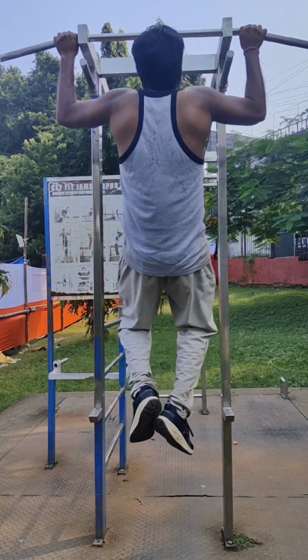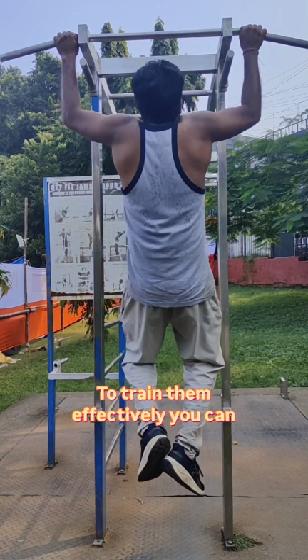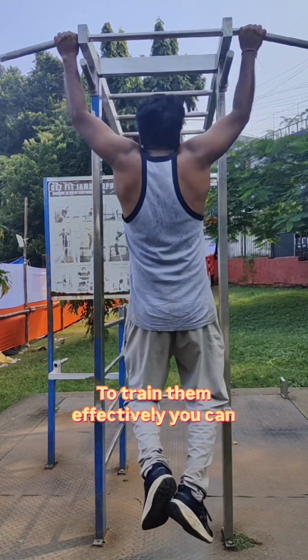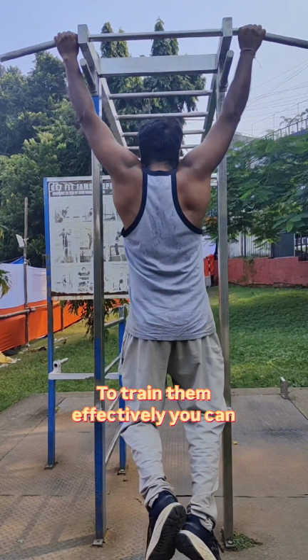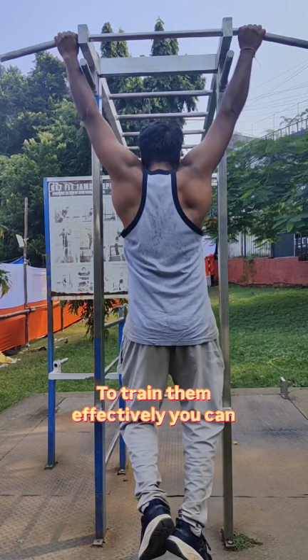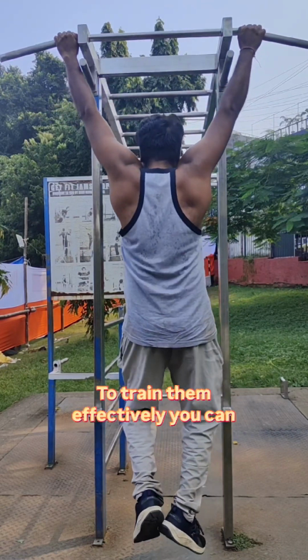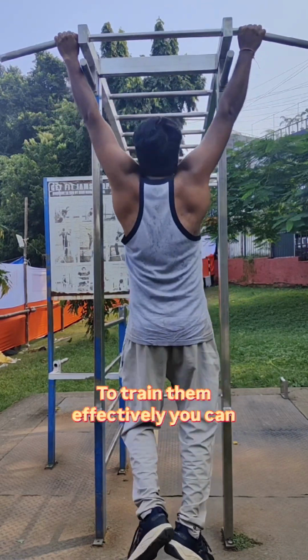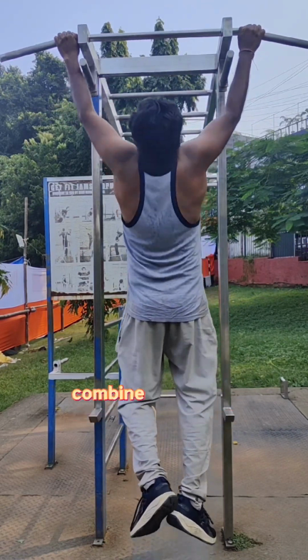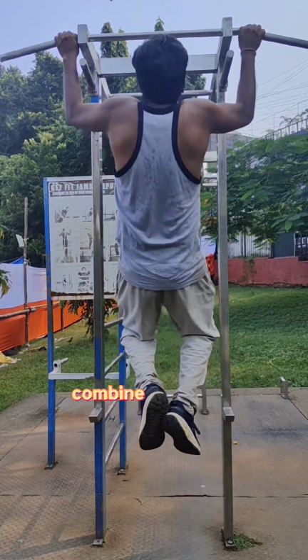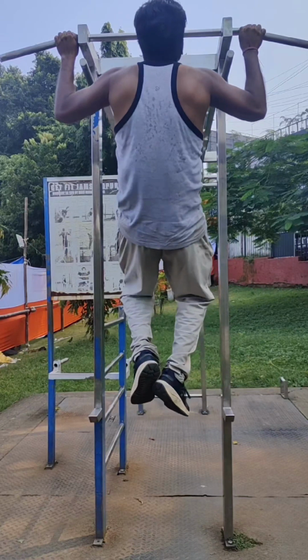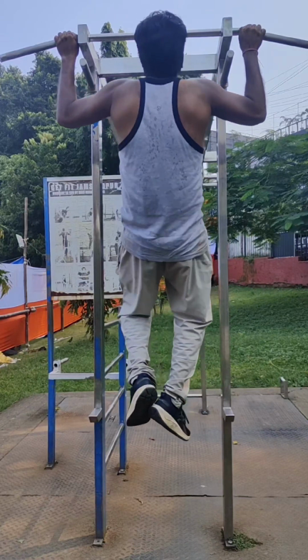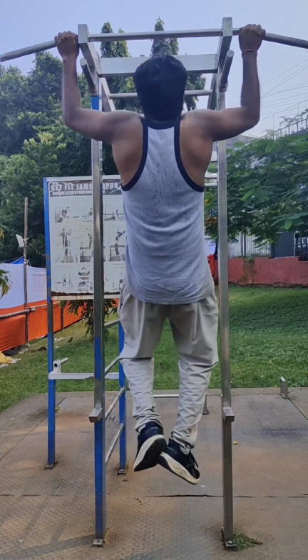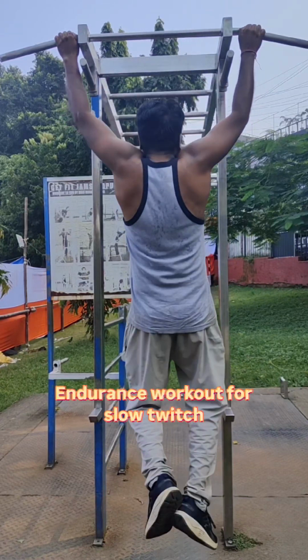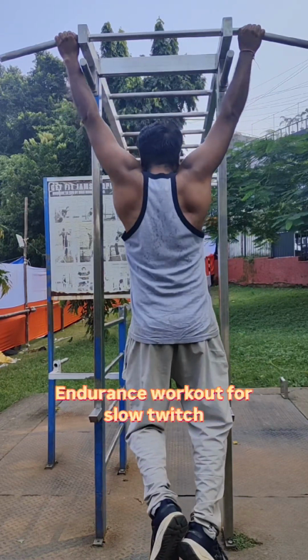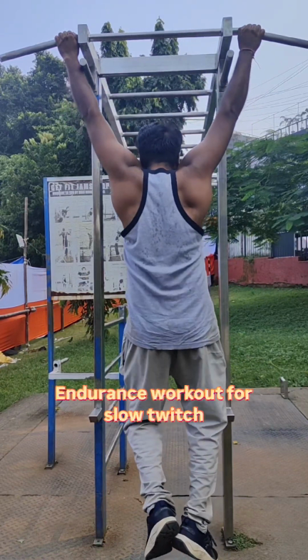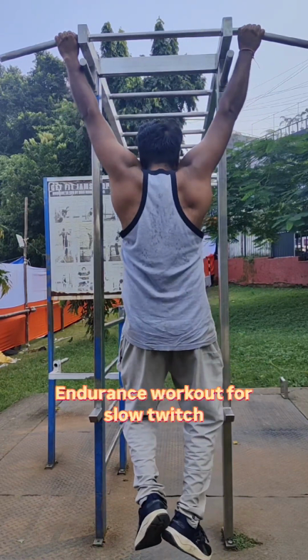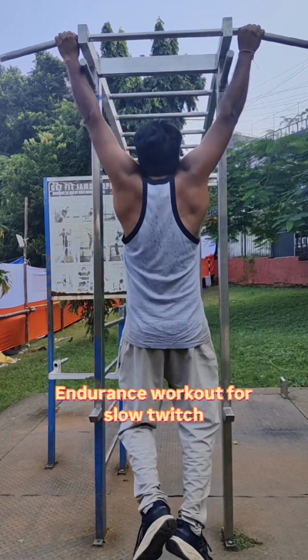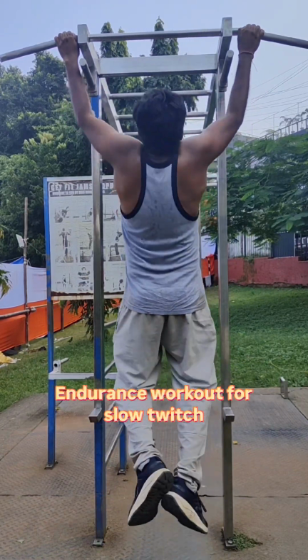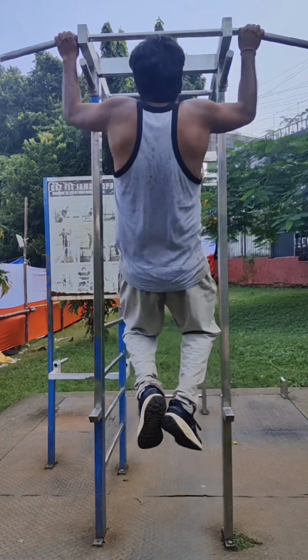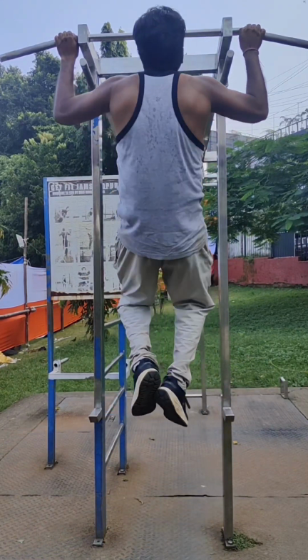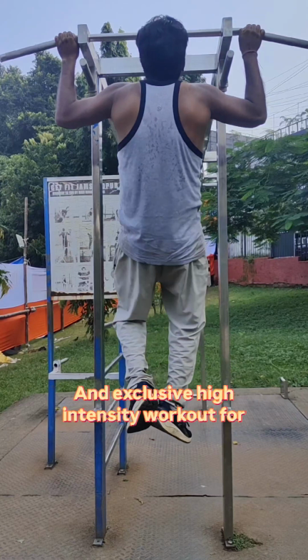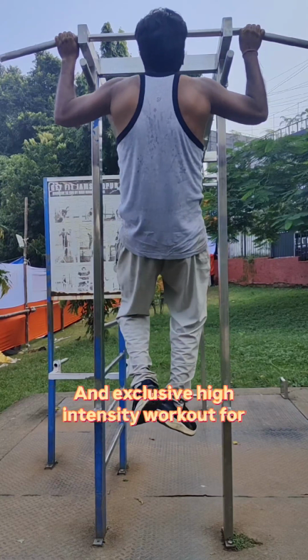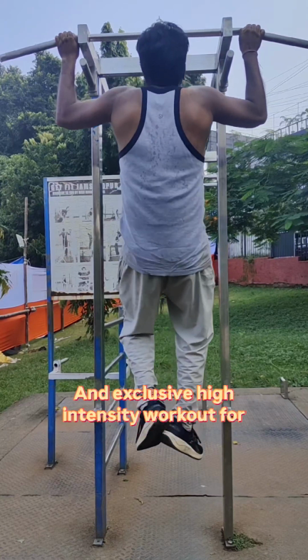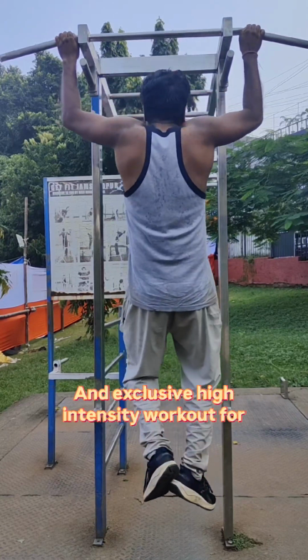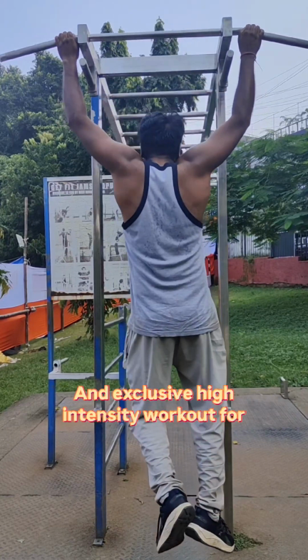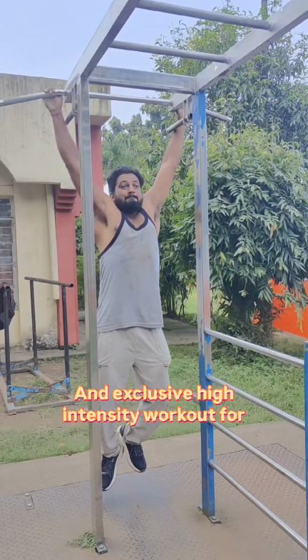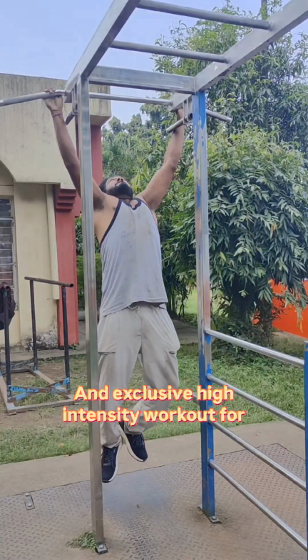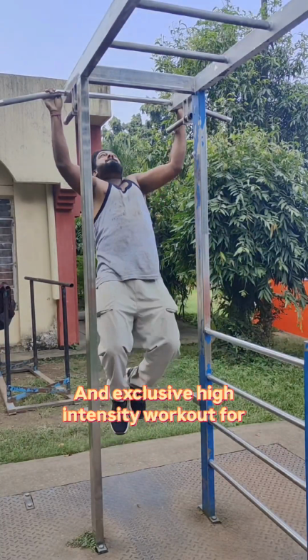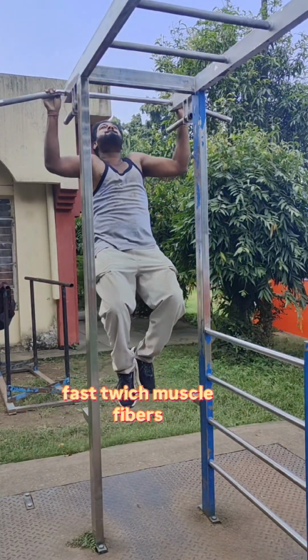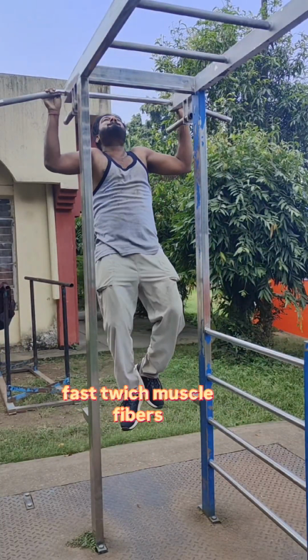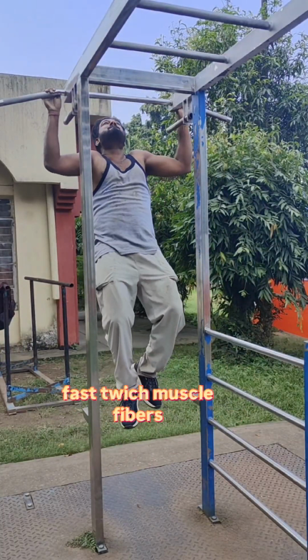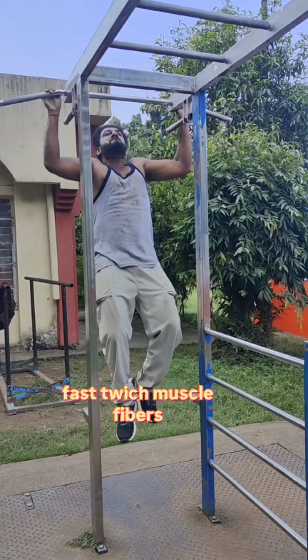To train them effectively, you can combine endurance workouts for slow twitch and explosive high intensity workouts for fast twitch muscle fibers.